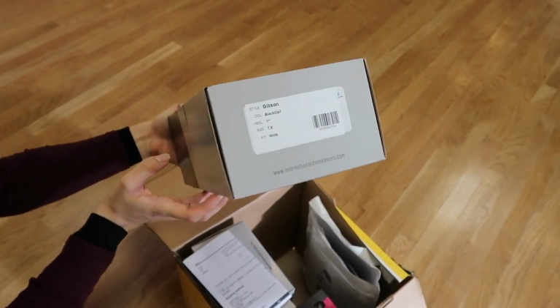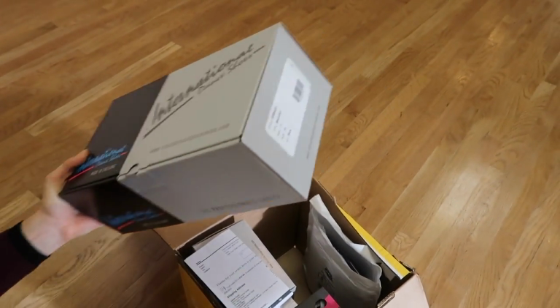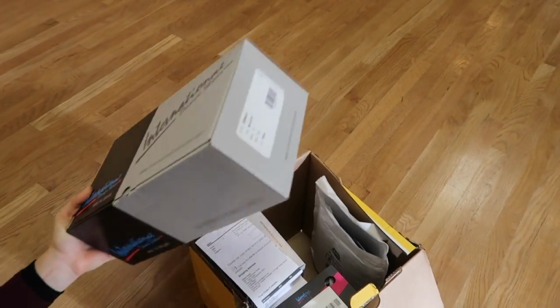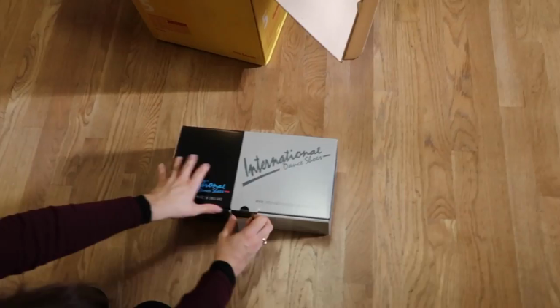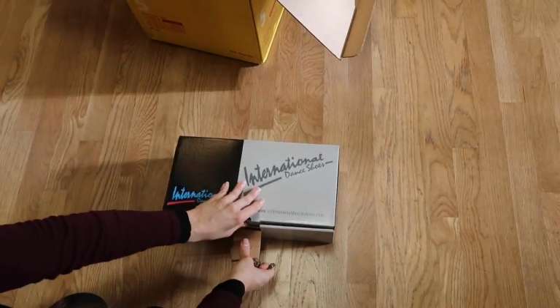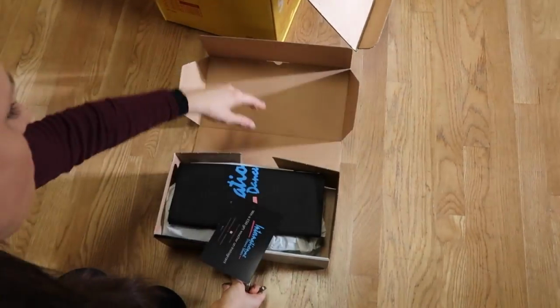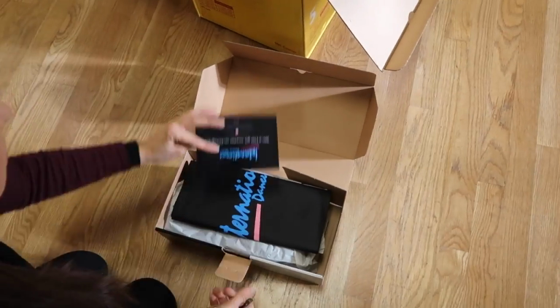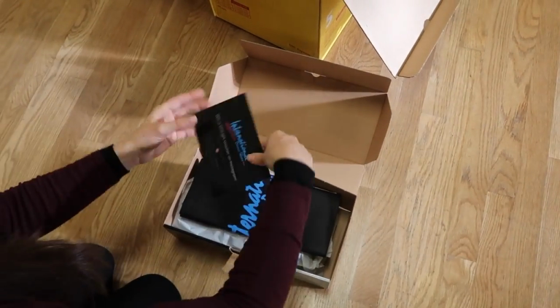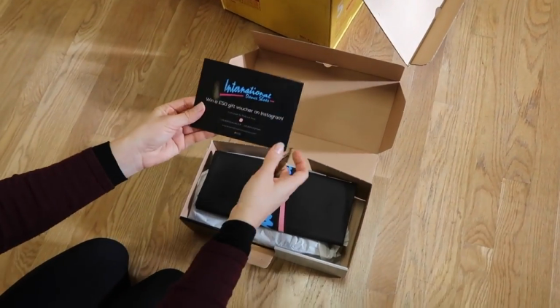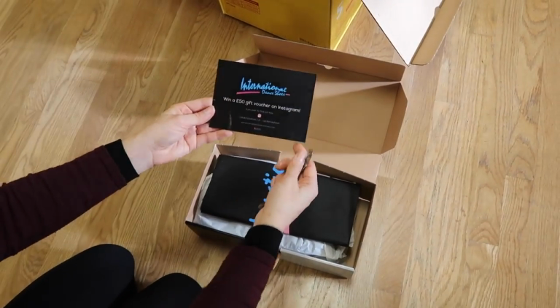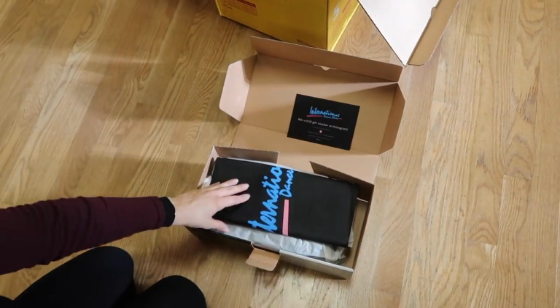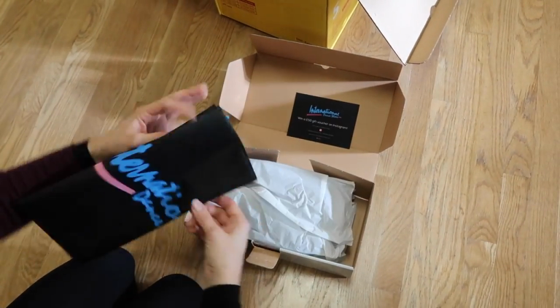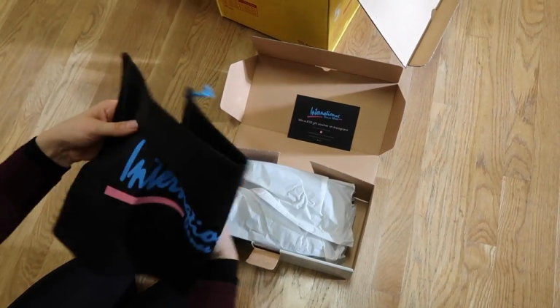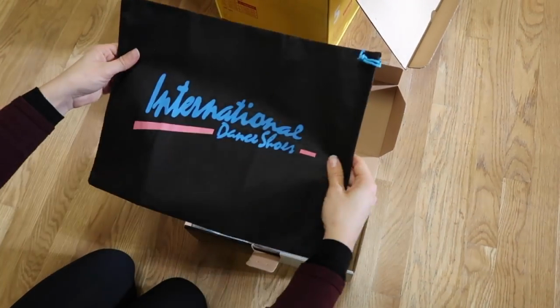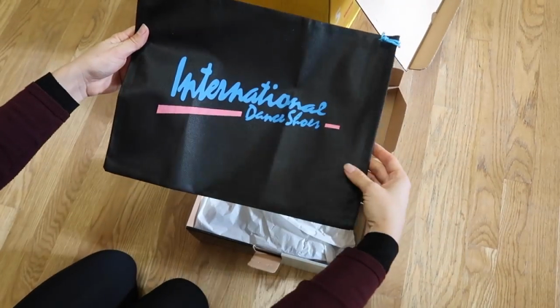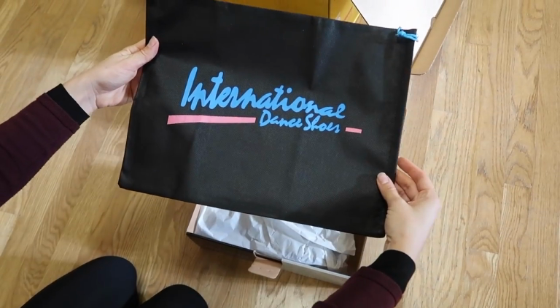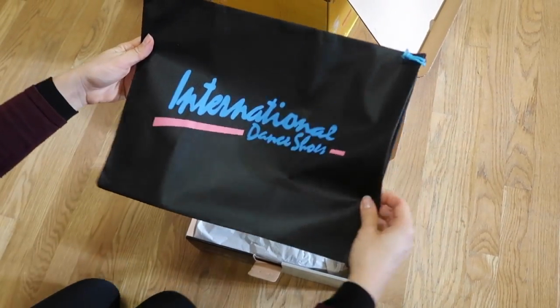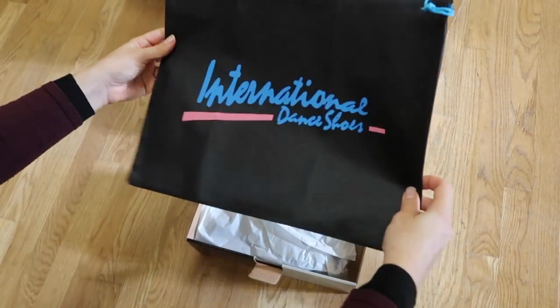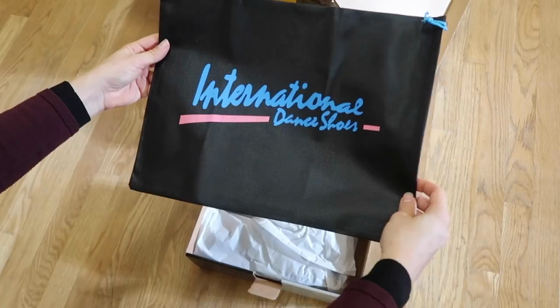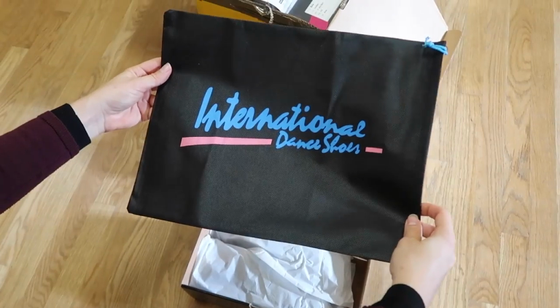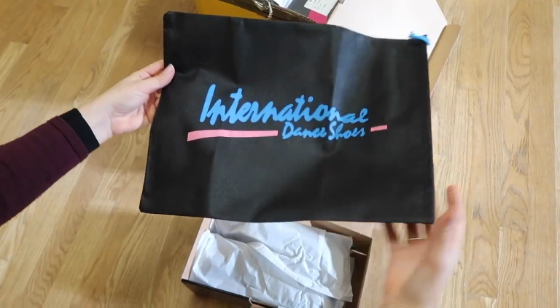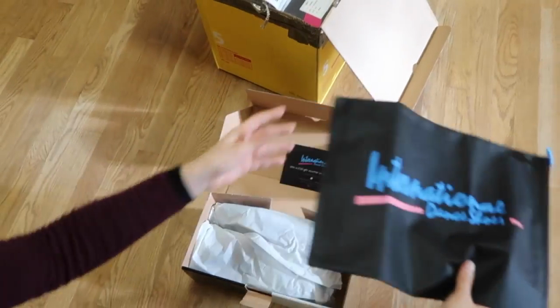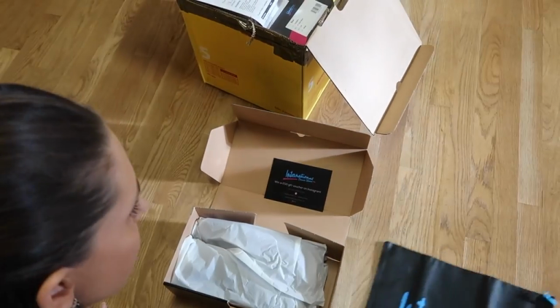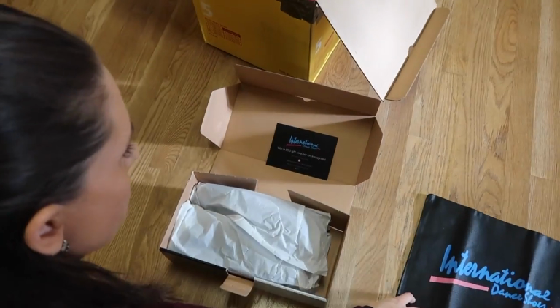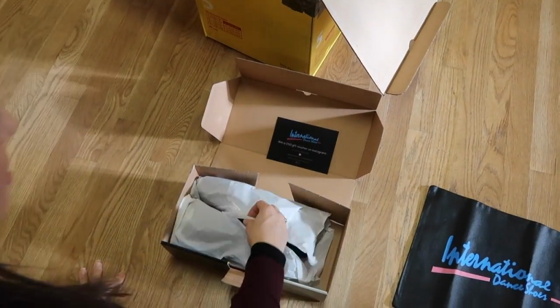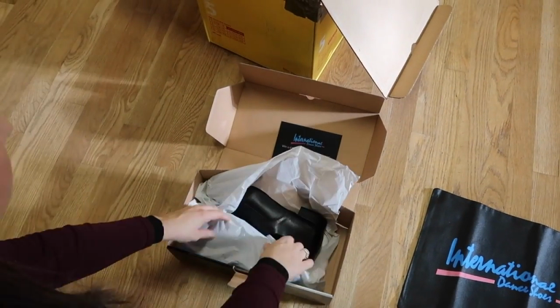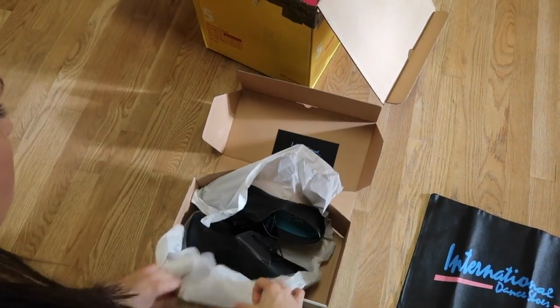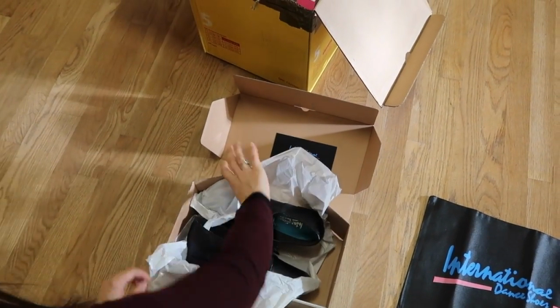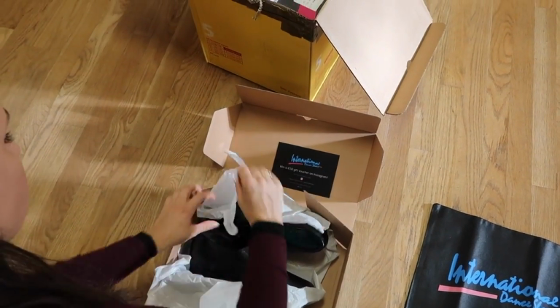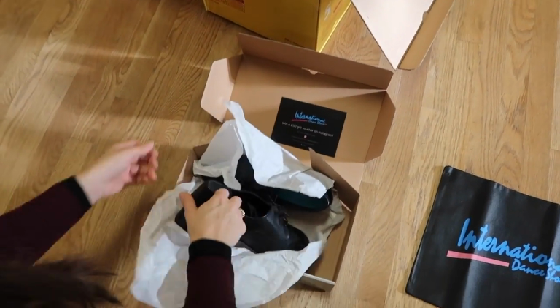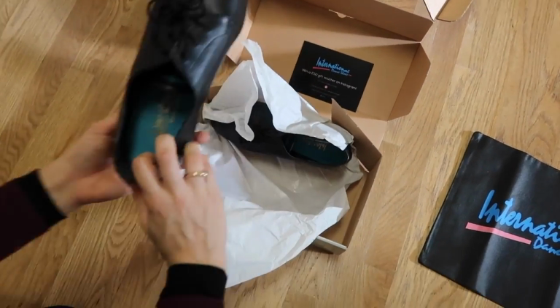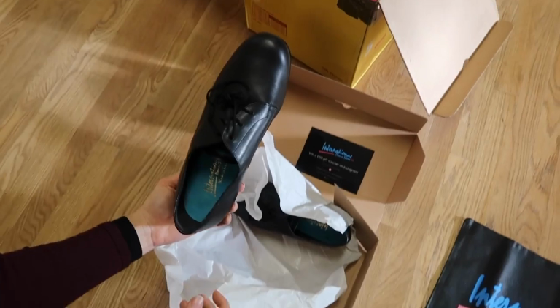First out of the box is the Gibson in black leather and a wide width. This popular traditional design is a favorite of ours for beginner gentlemen. It features a full sole and gel padding for enhanced support and comfort, and is very lightweight.